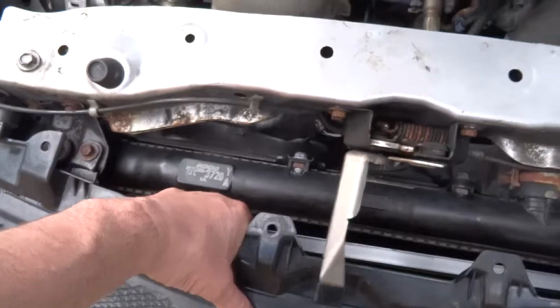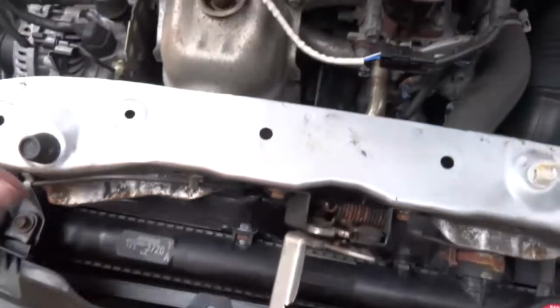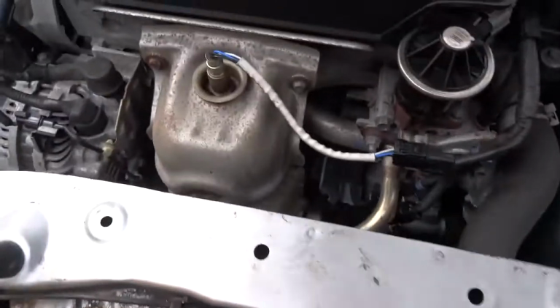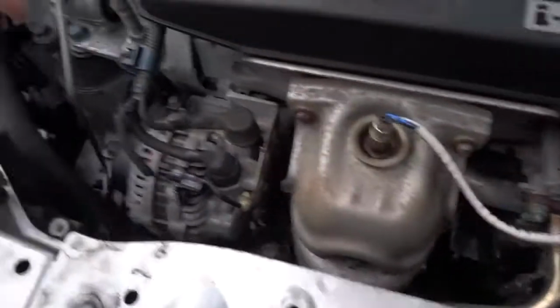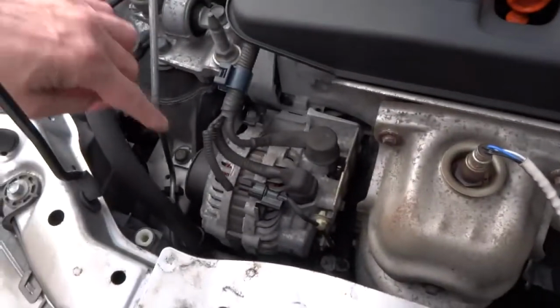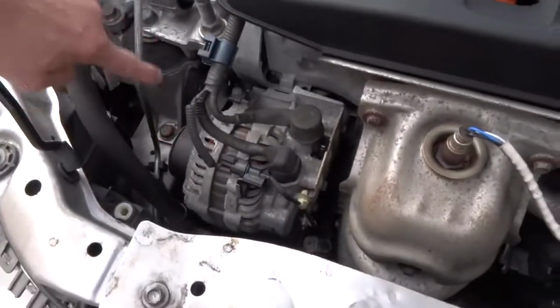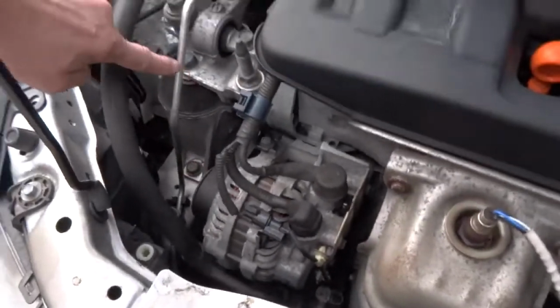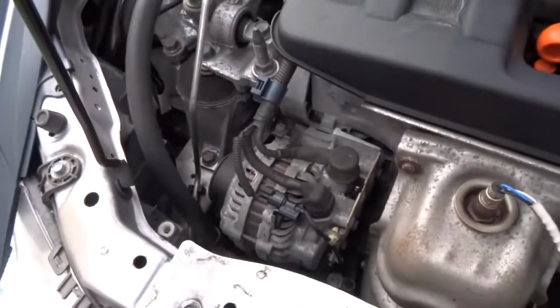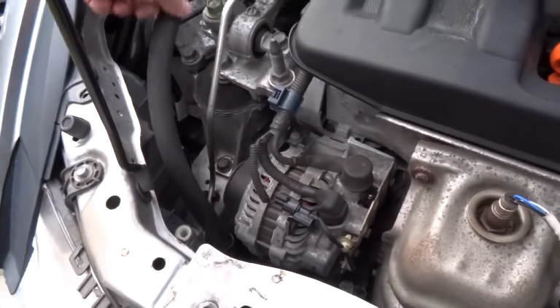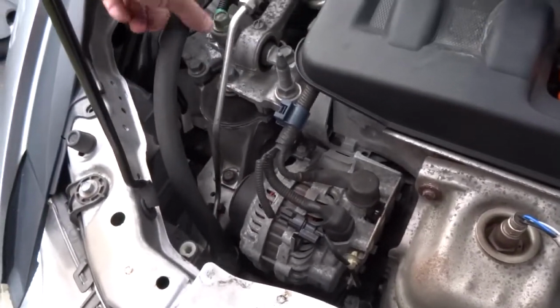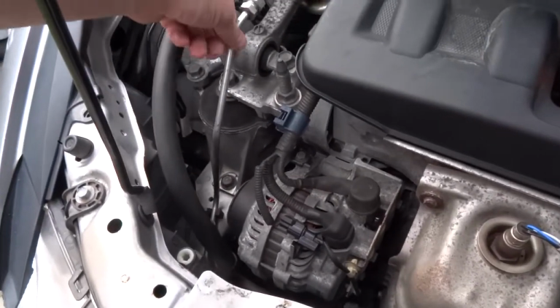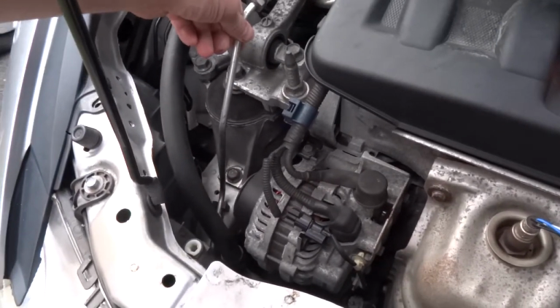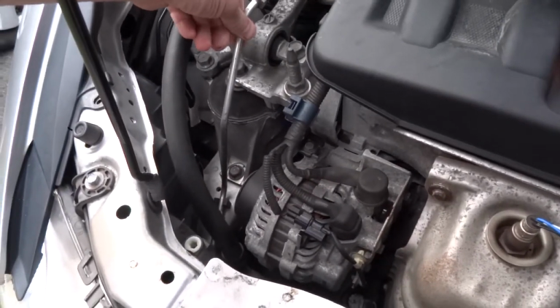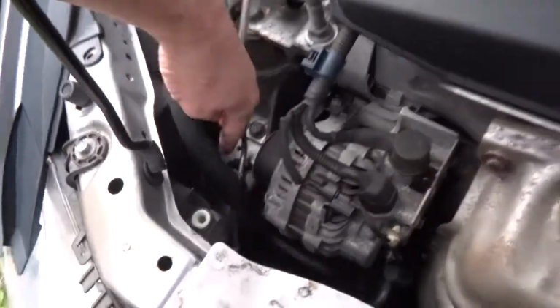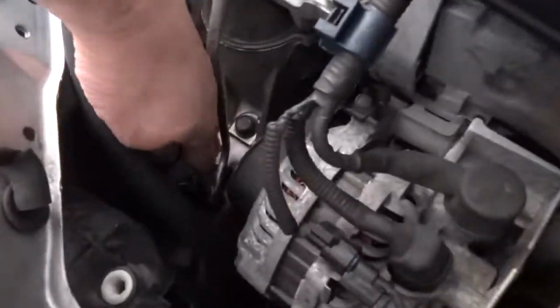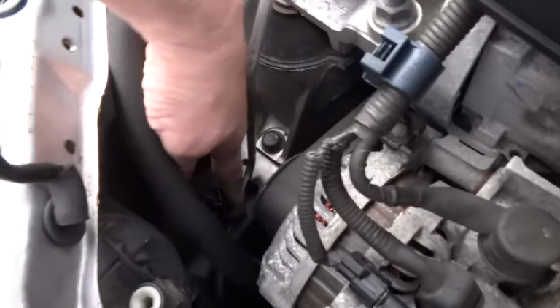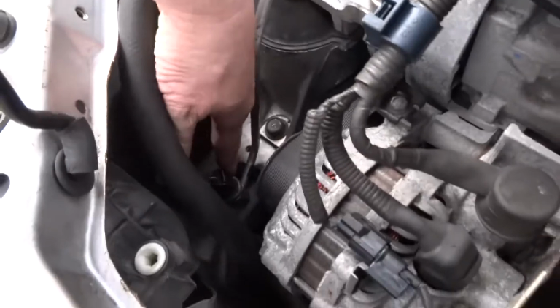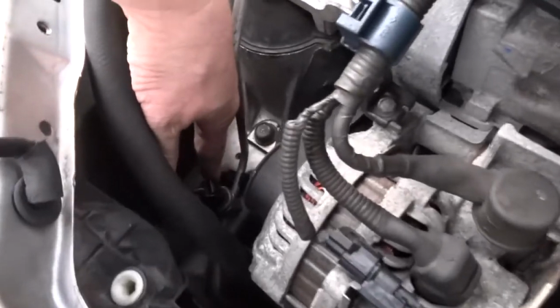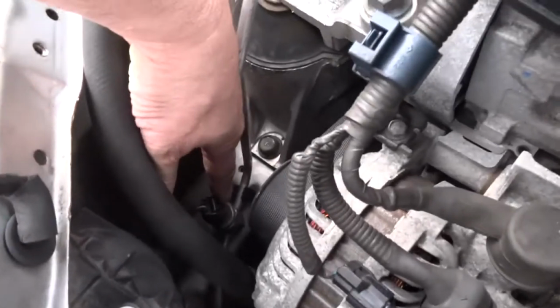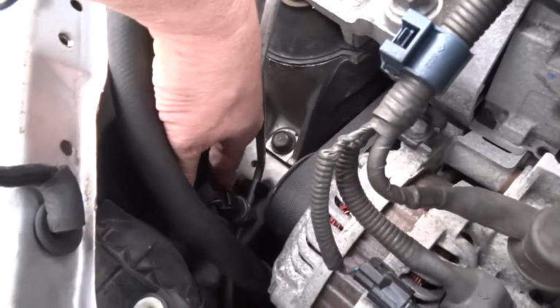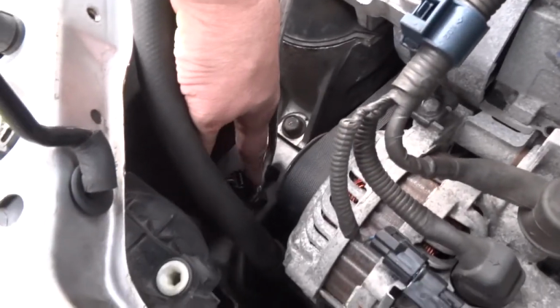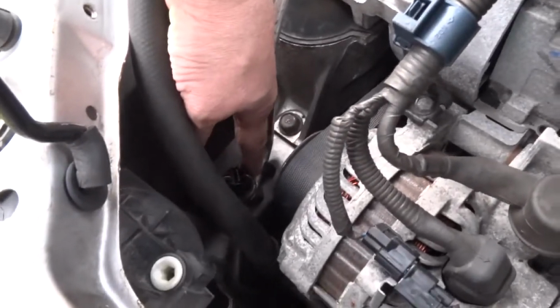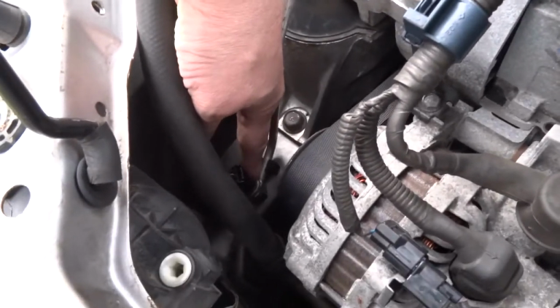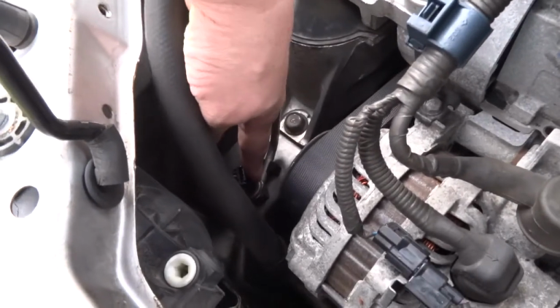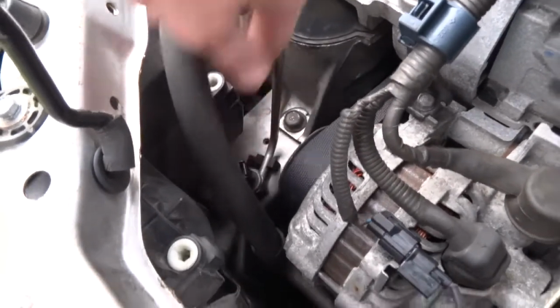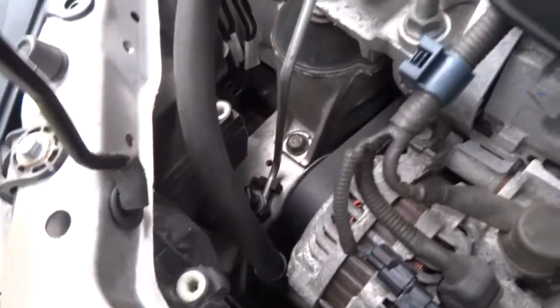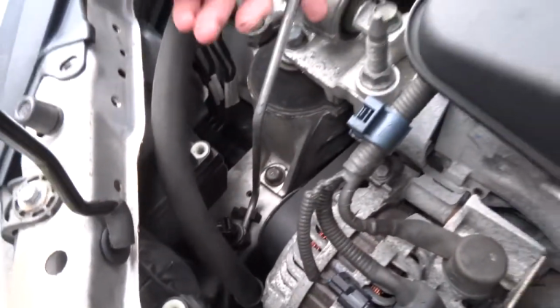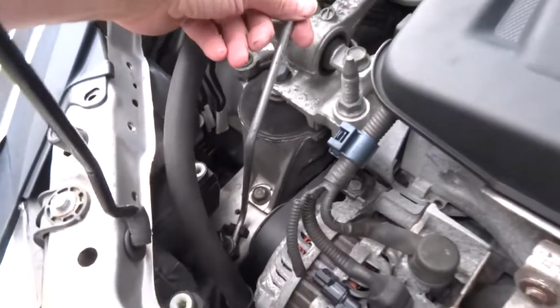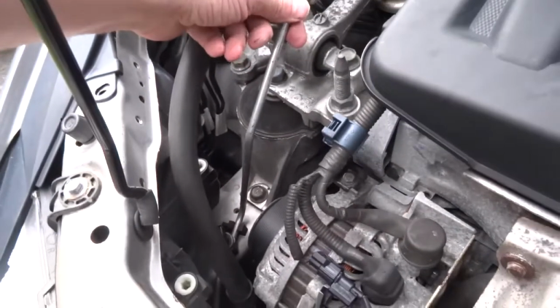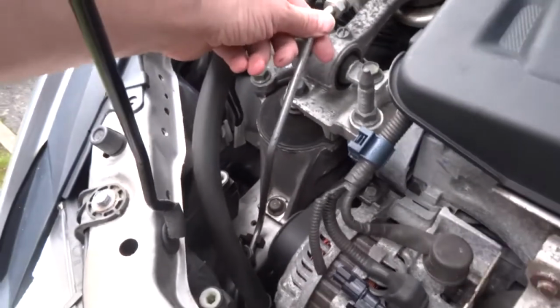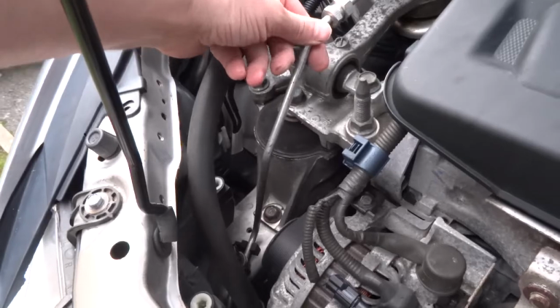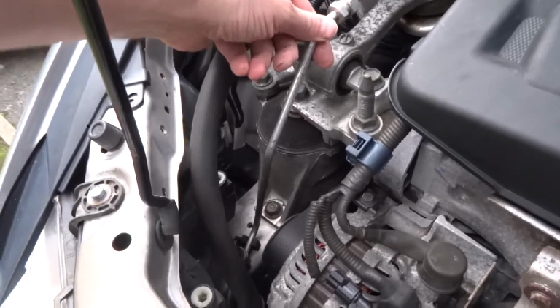That liquid then comes up through the high pressure pipe — I think this one's a high pressure pipe. There's a pressure switch there; if that fails it will switch the system off as well. Obviously as well as having no gas in it, that'll switch the system off.